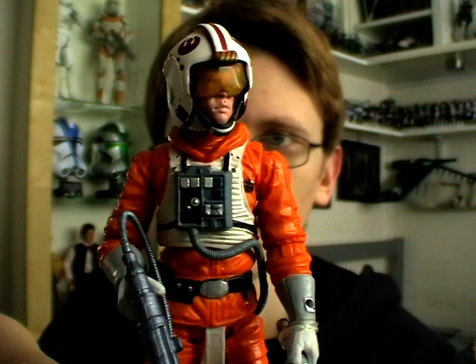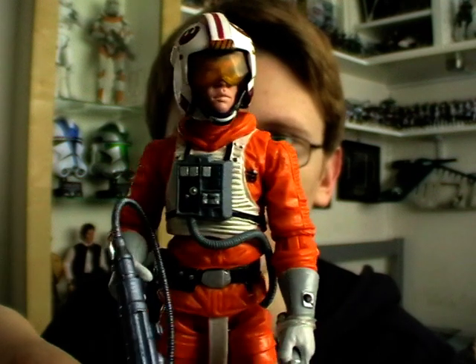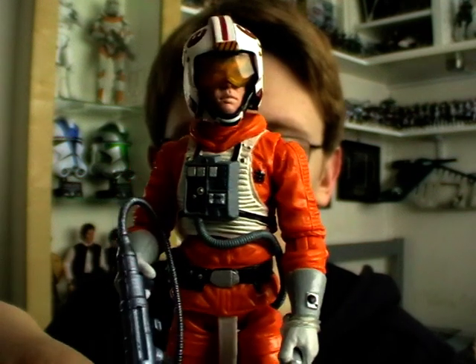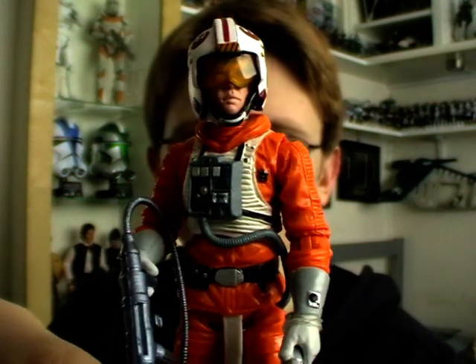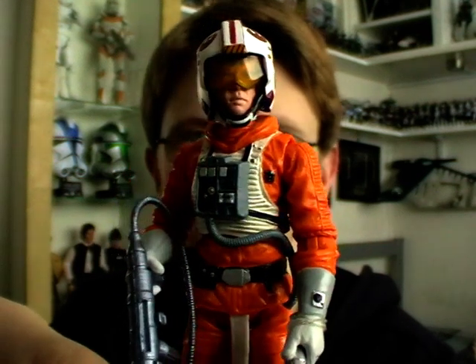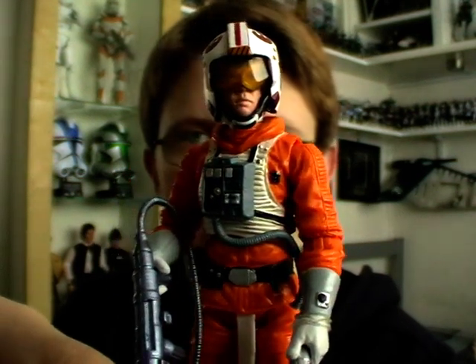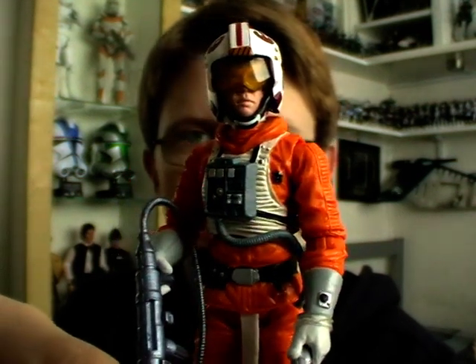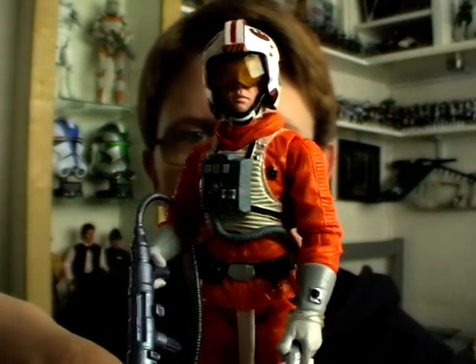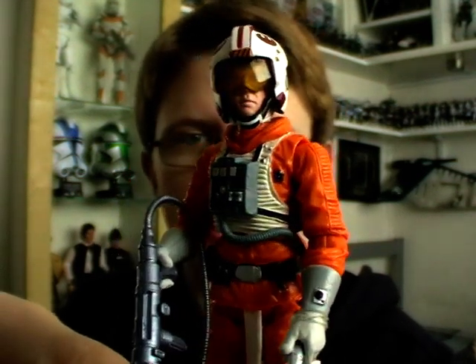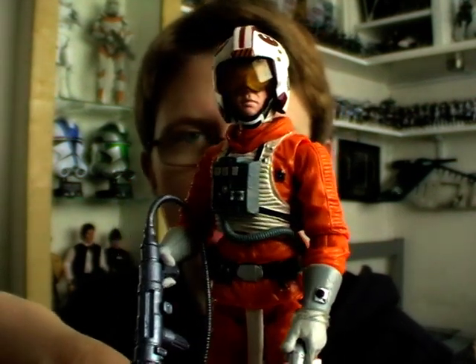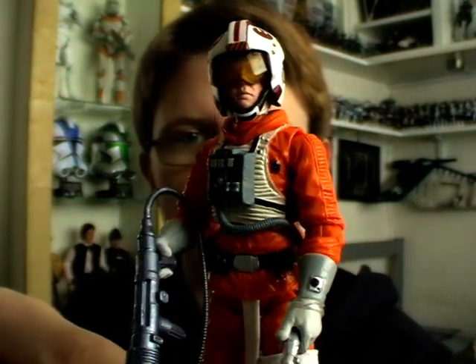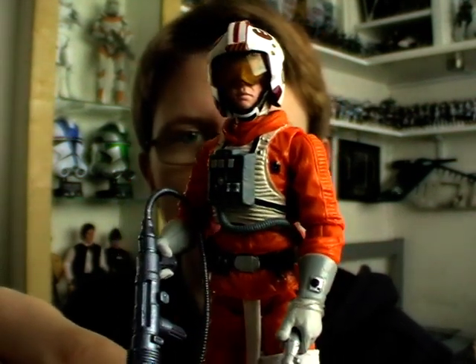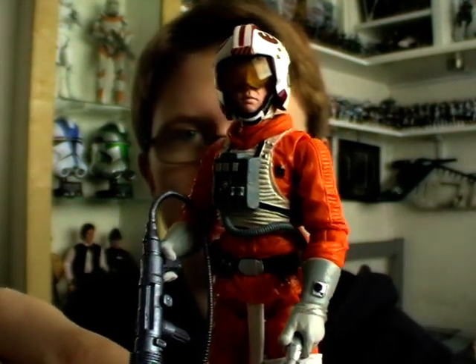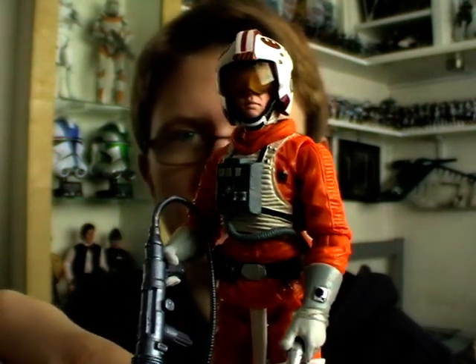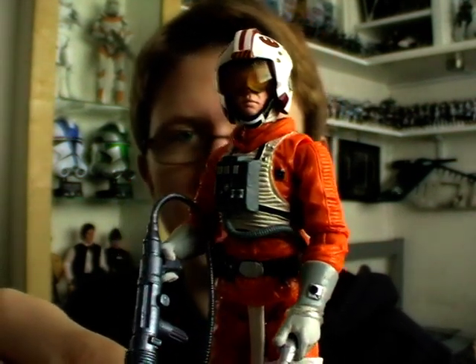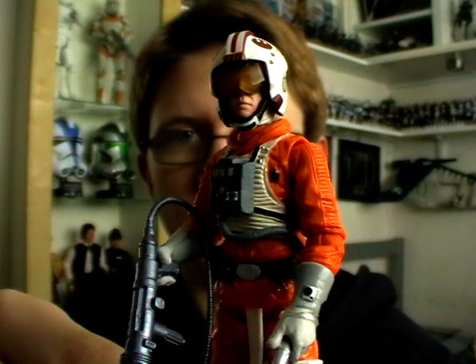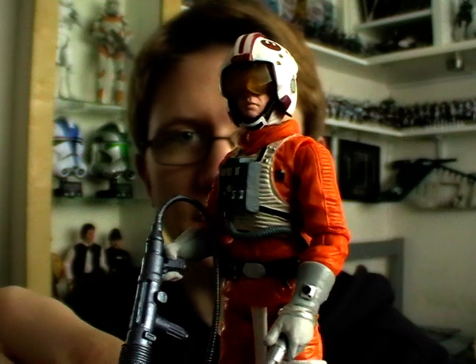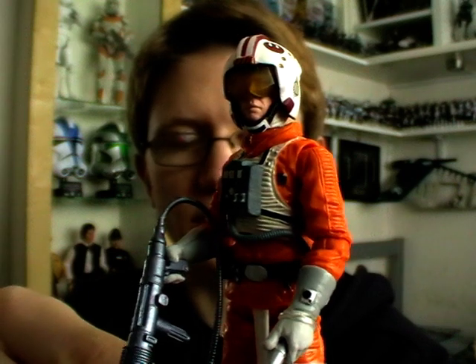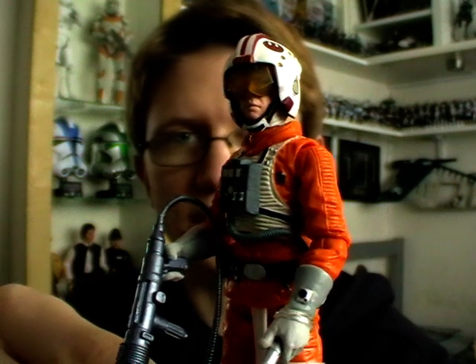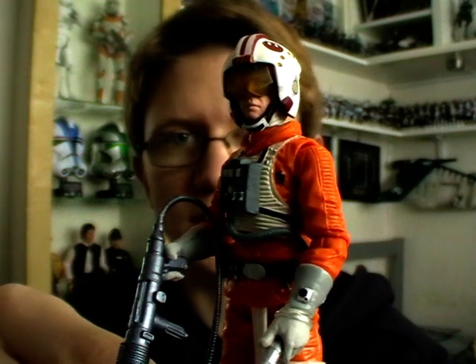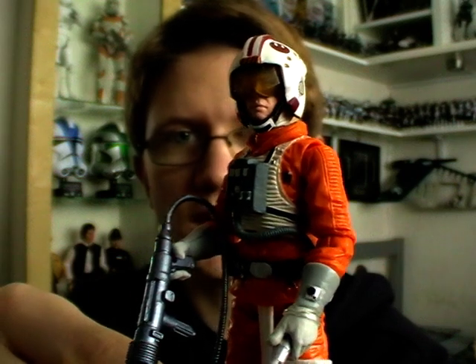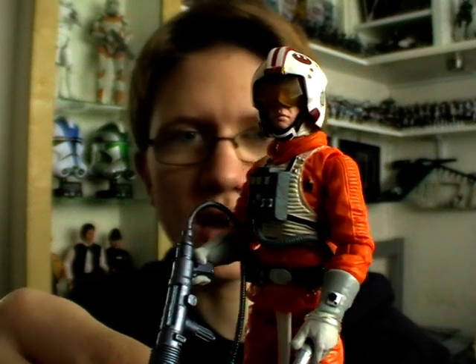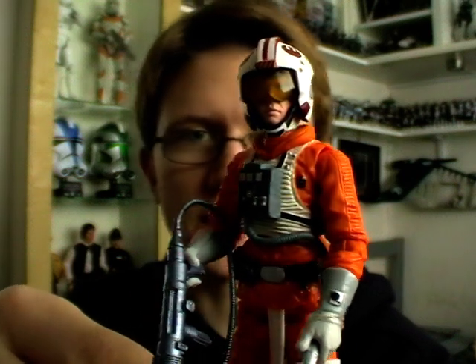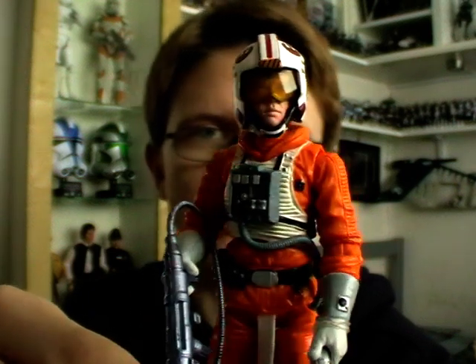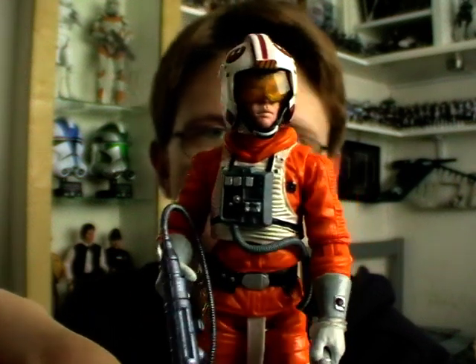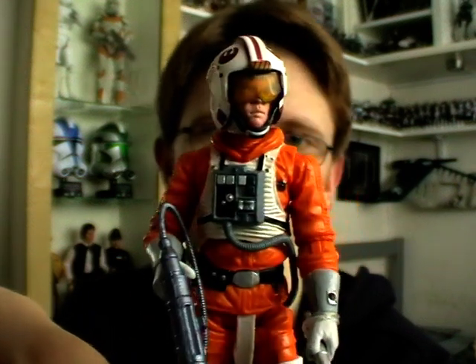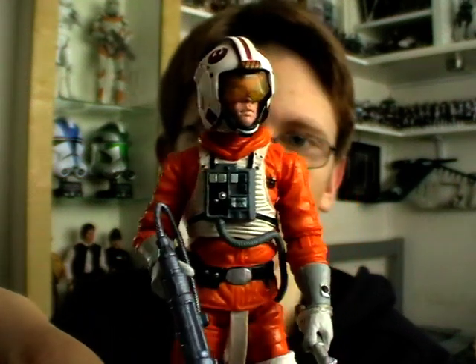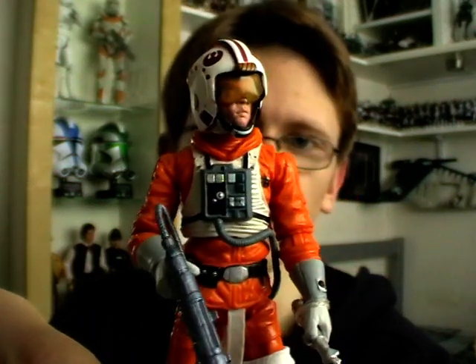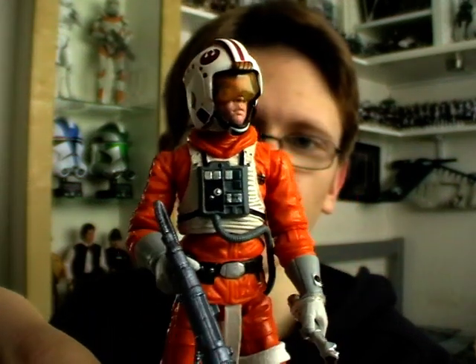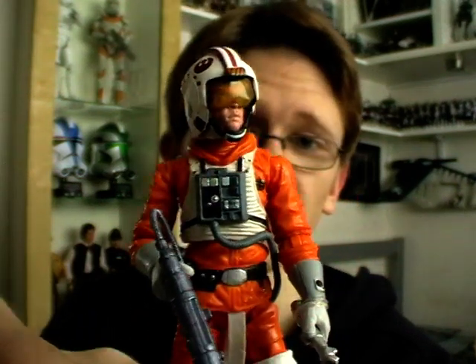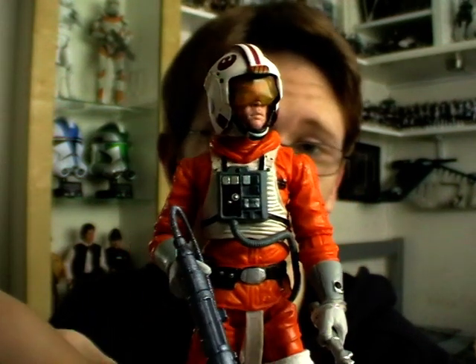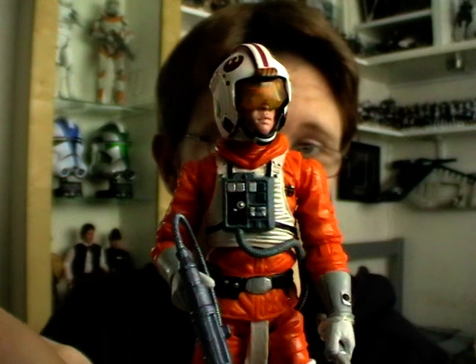This figure has received a lot of high praise online as being one of the best Luke Skywalker figures that Hasbro have ever released, and I've really got to back that claim up as it is an absolutely fantastic figure.